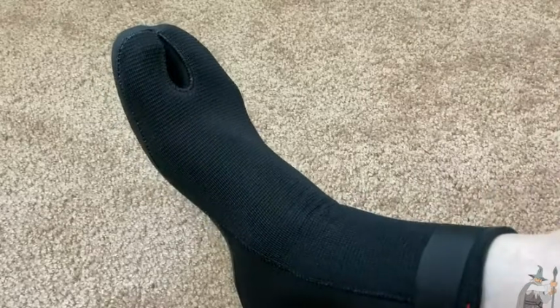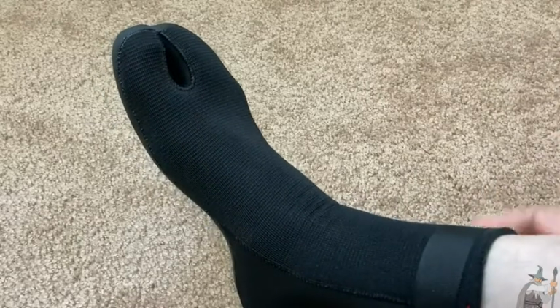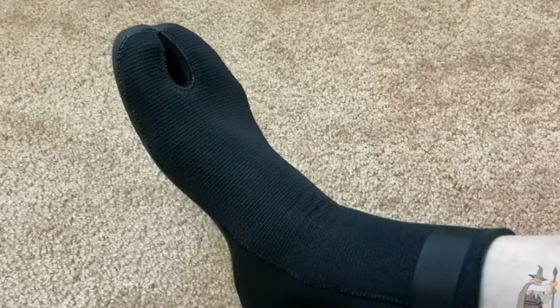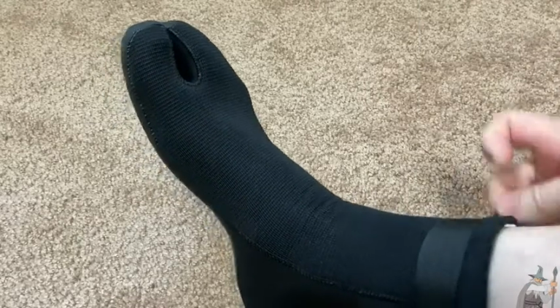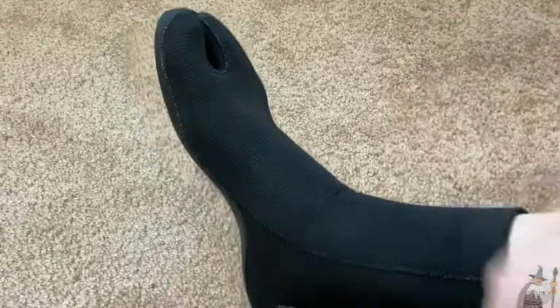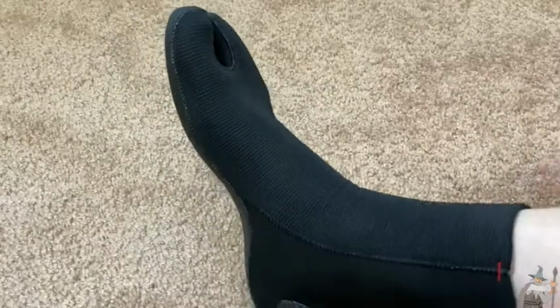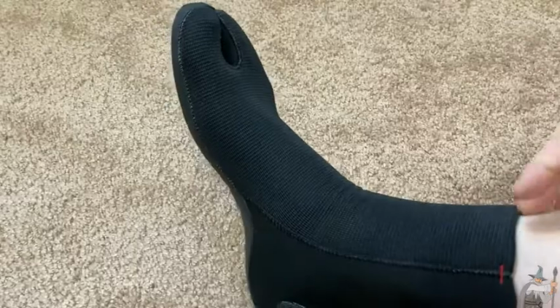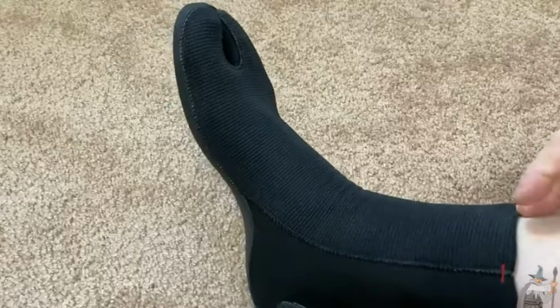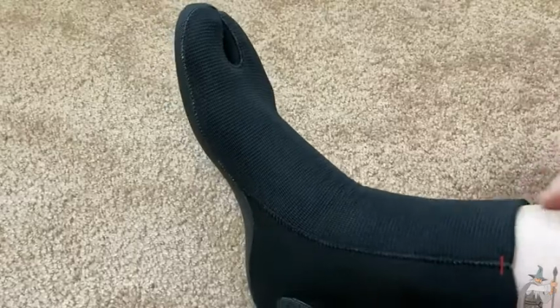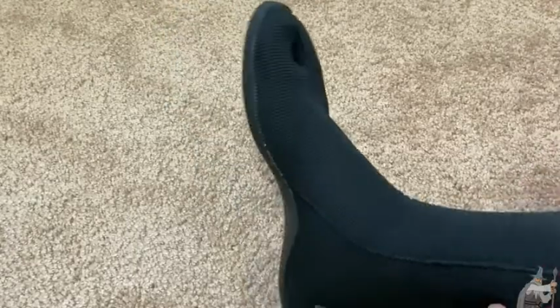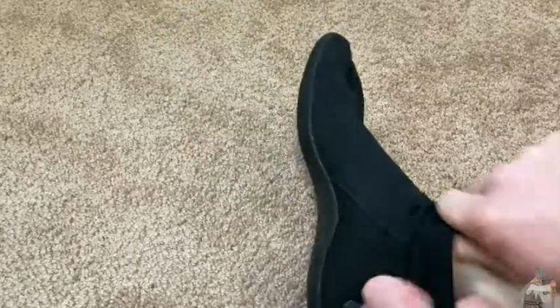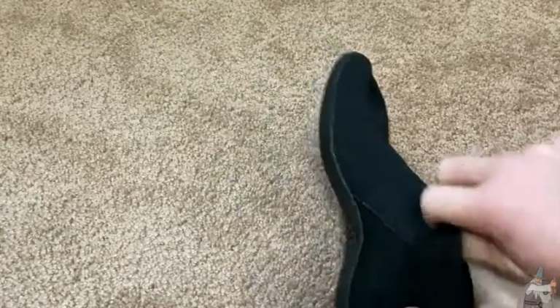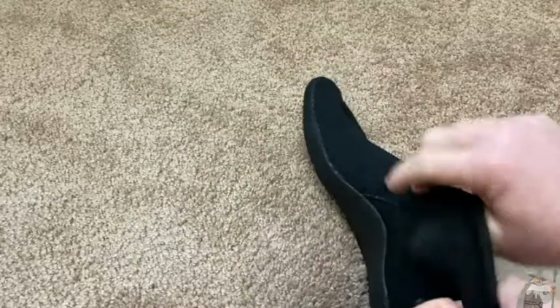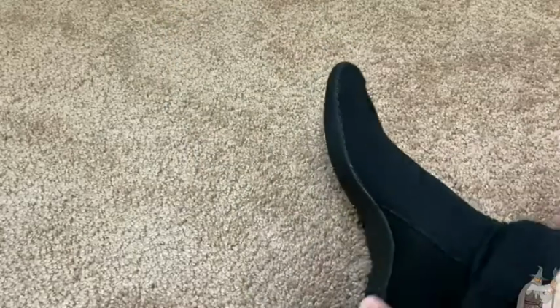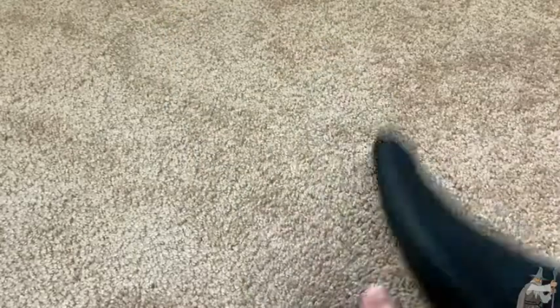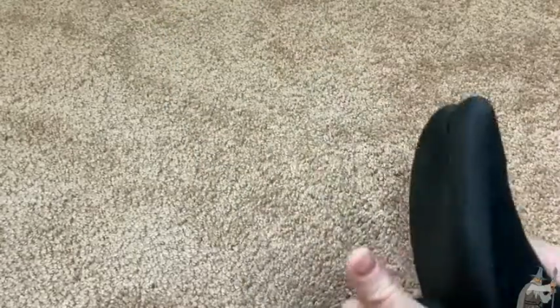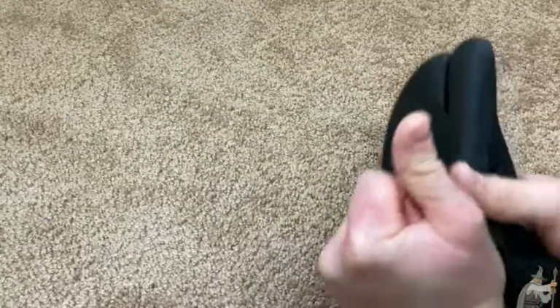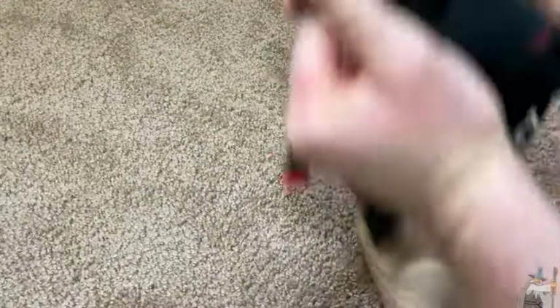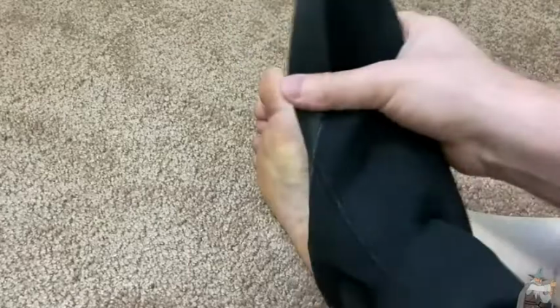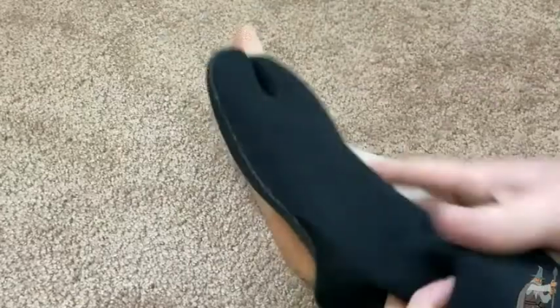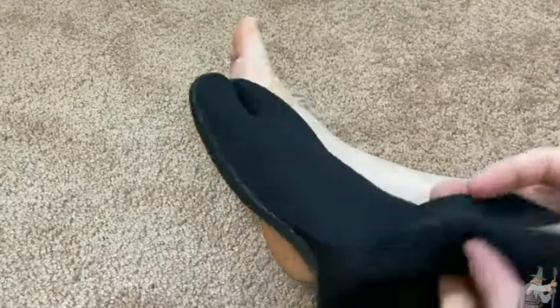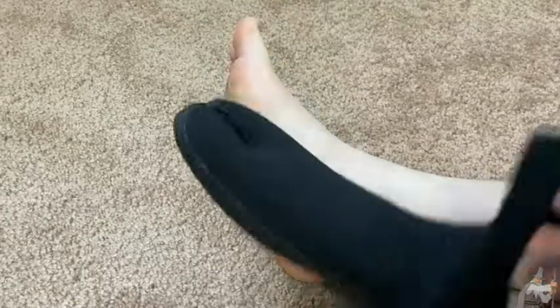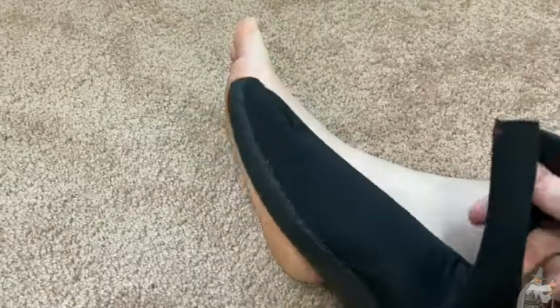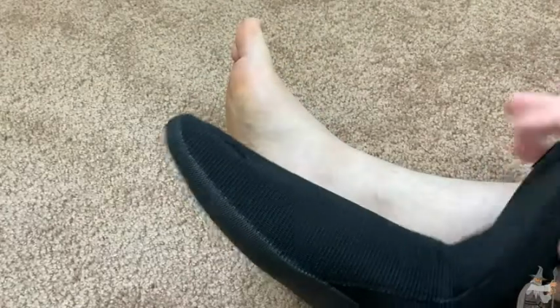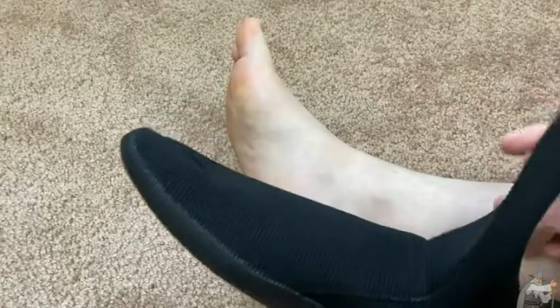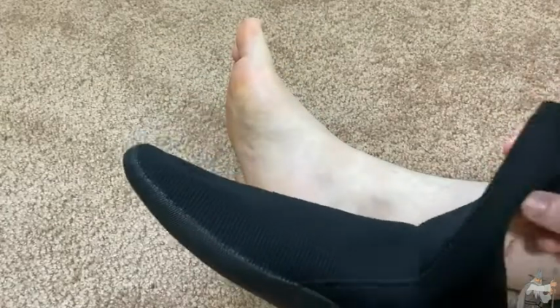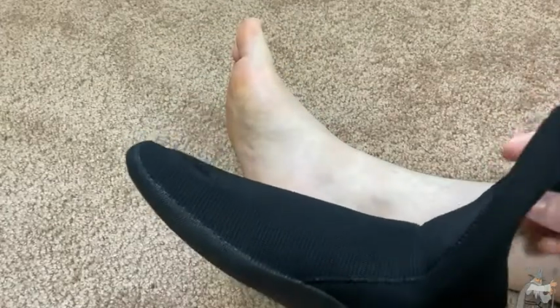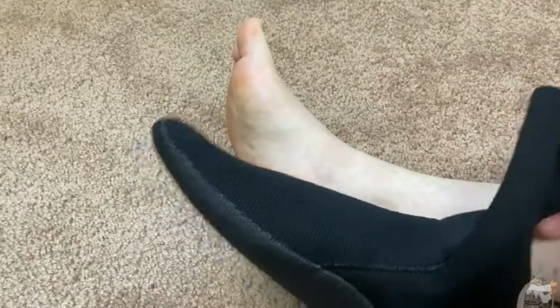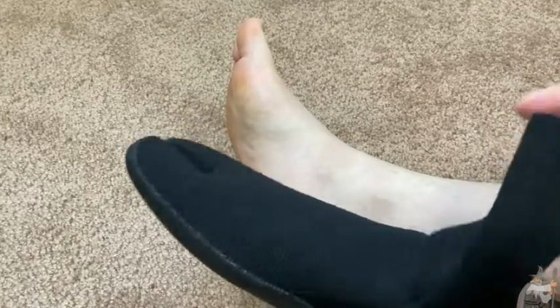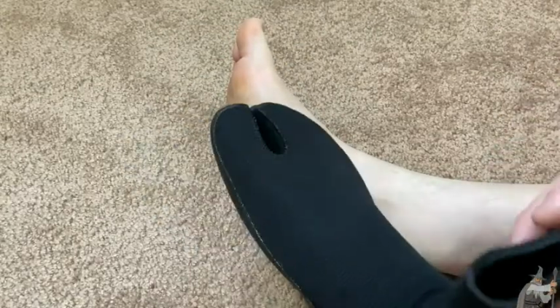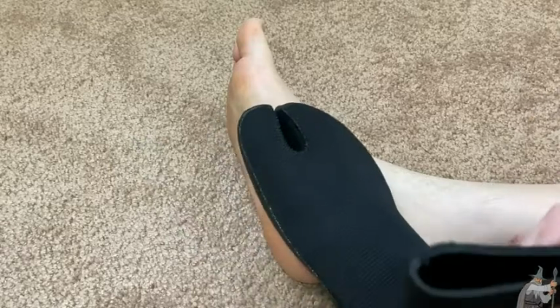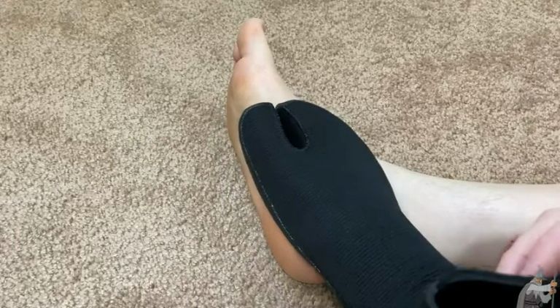Let me try to take them off. Taking them off is always a challenge. Pretty easy — that's much easier than my other booties. My other booties are much harder to put on and much harder to take off.